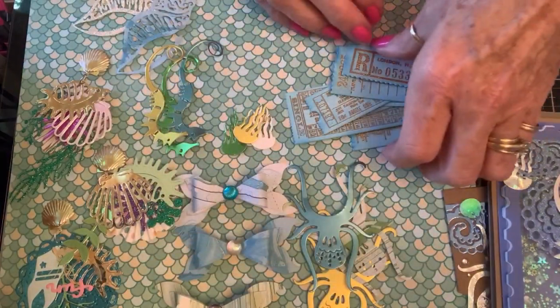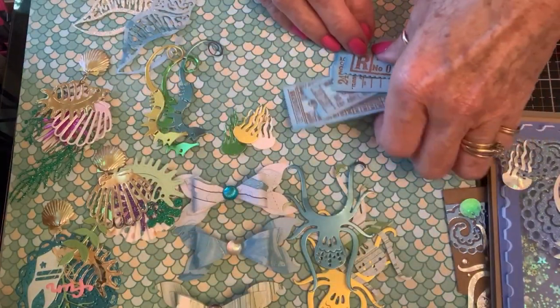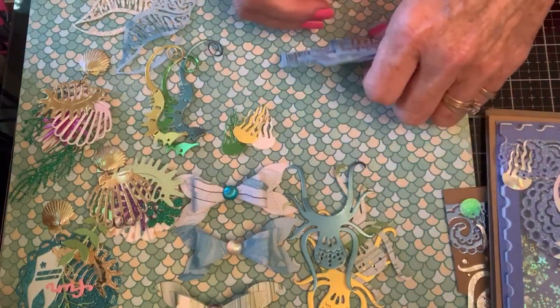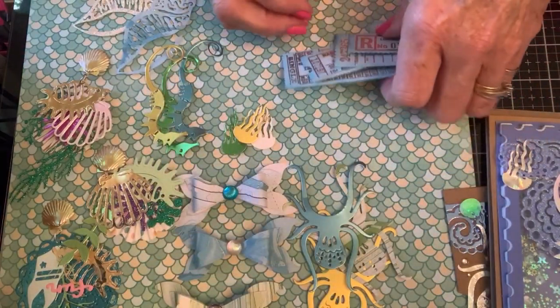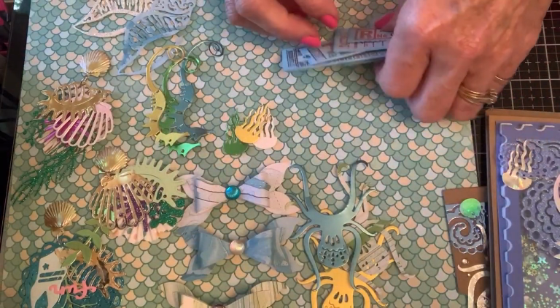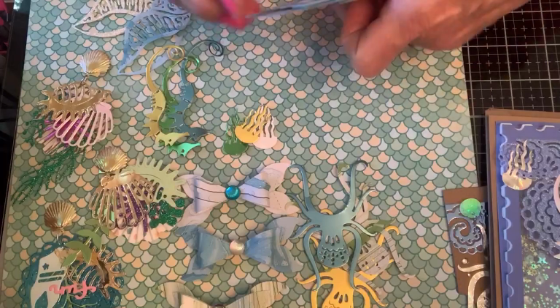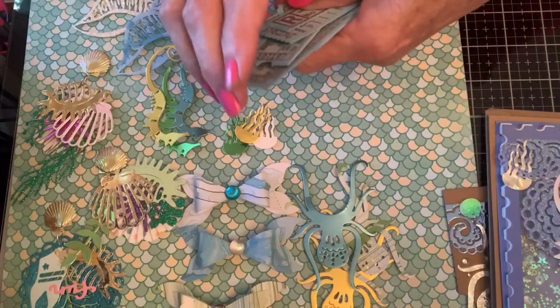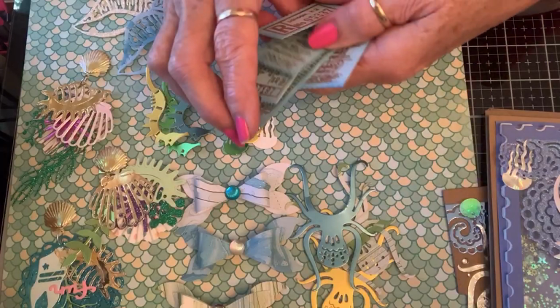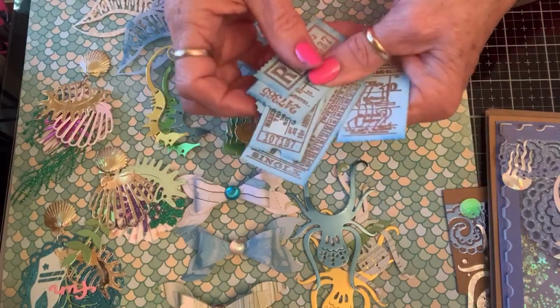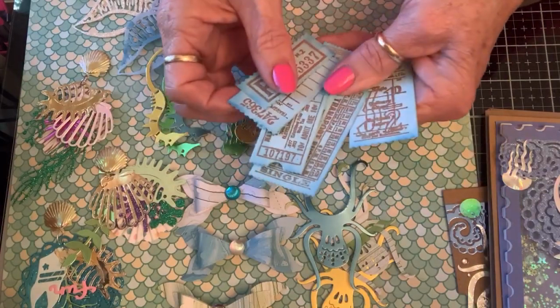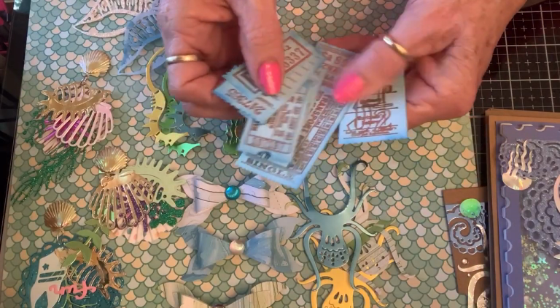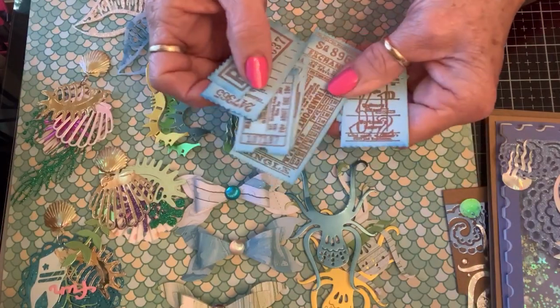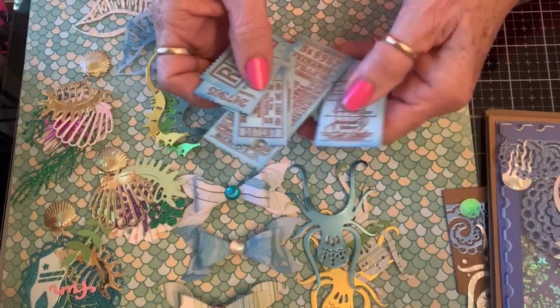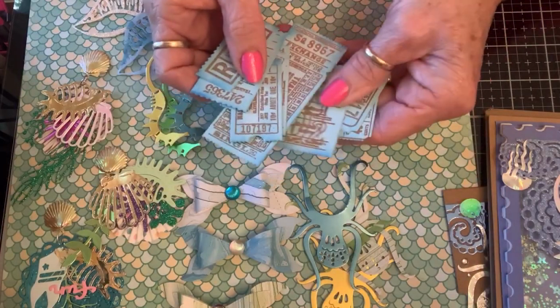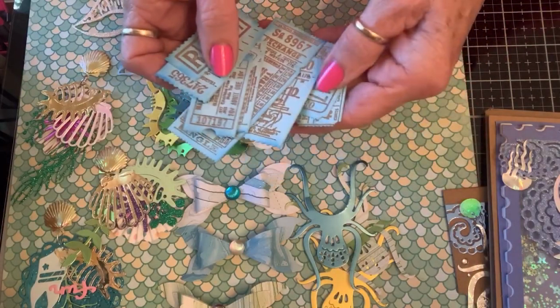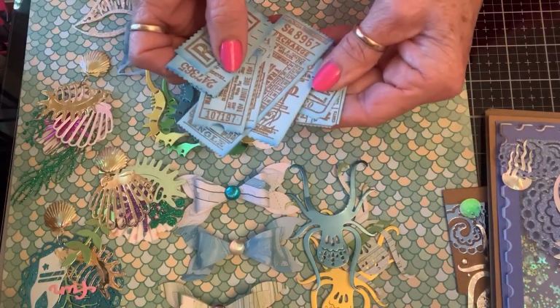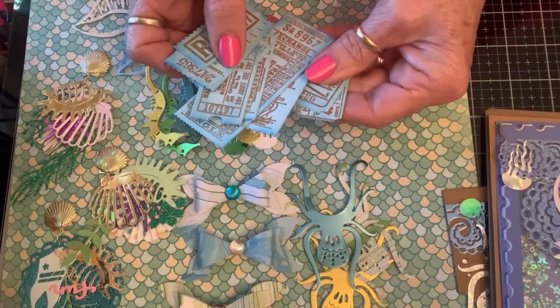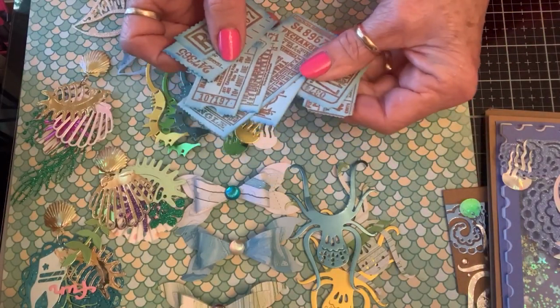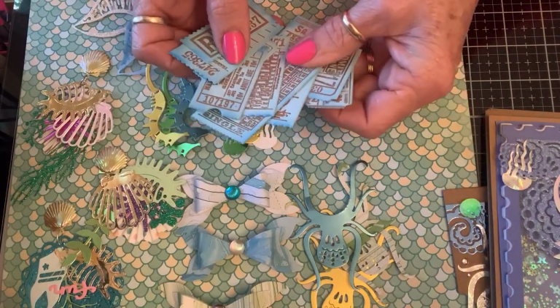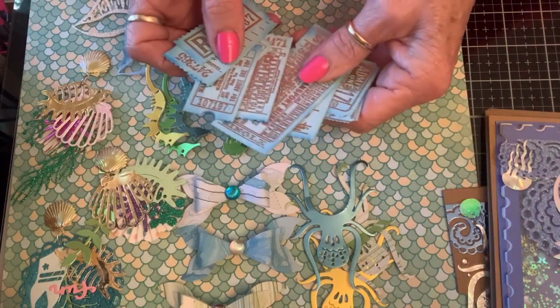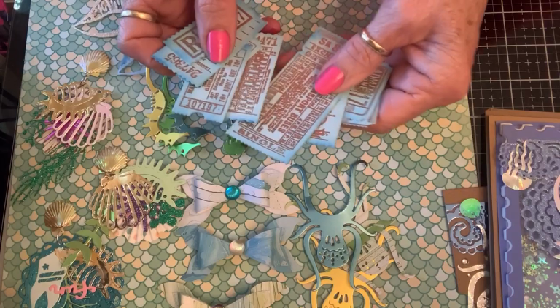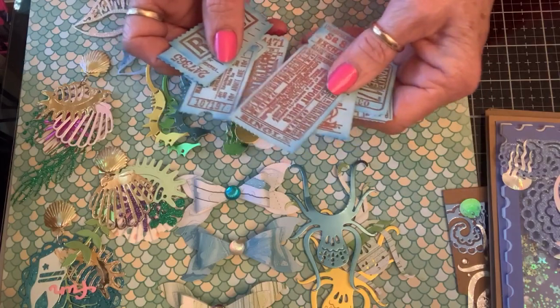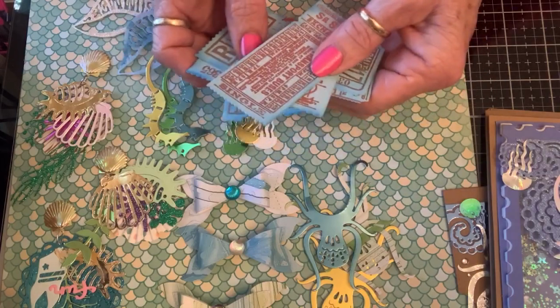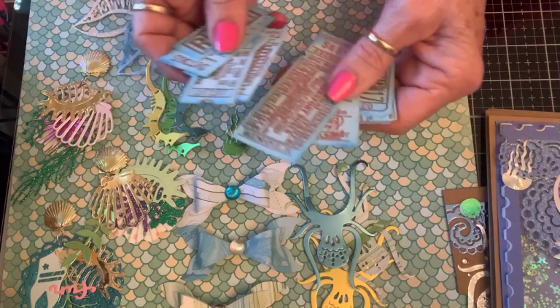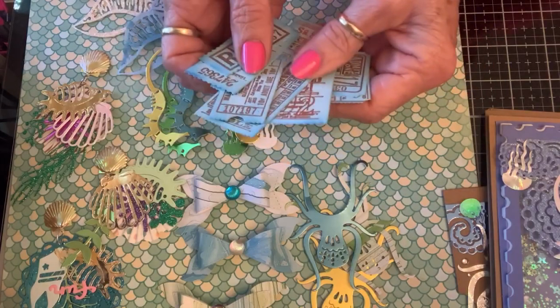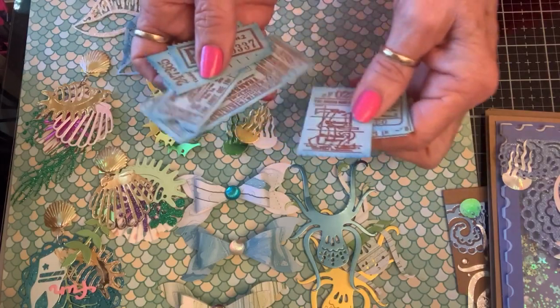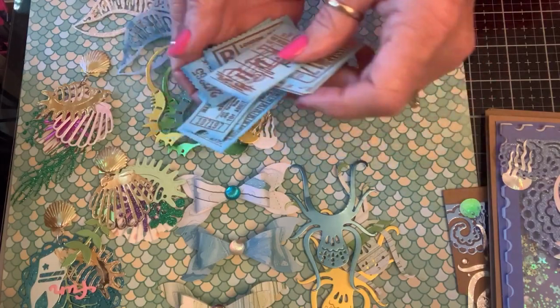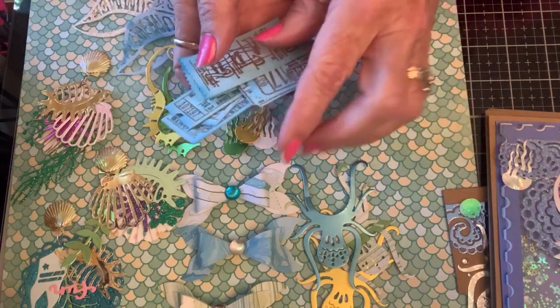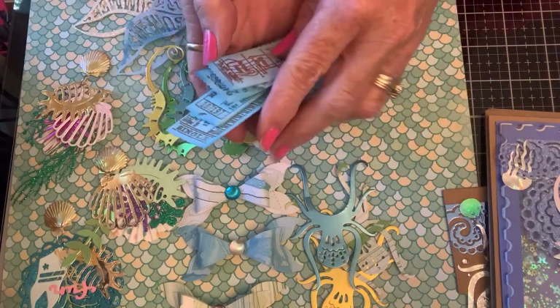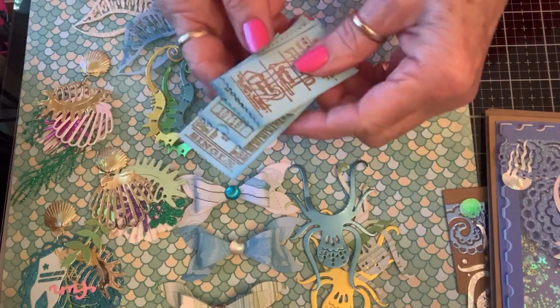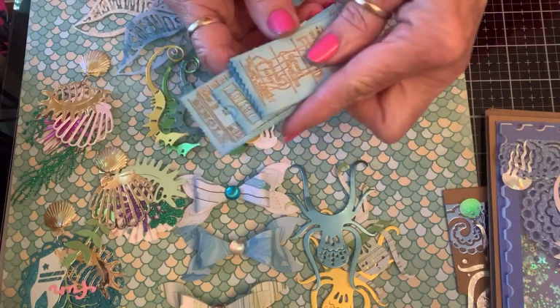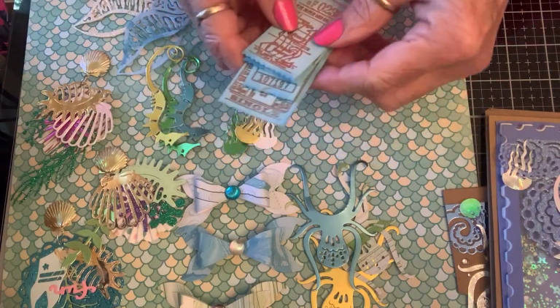And put bubbles and stars and all kinds of little fun stuff in there for the shaky shake. Y'all know I said I was going to share tickets with everybody, so since her theme is ocean I'm sending her their blue tickets with gold.